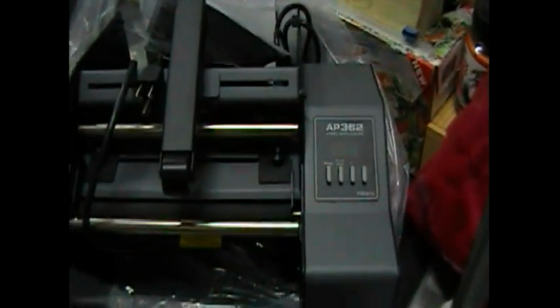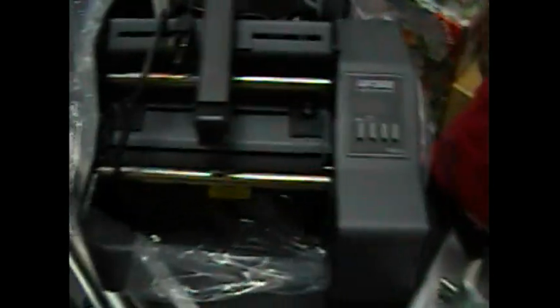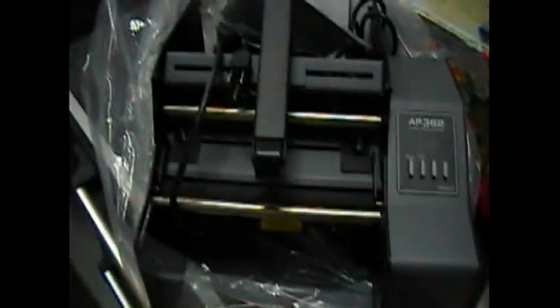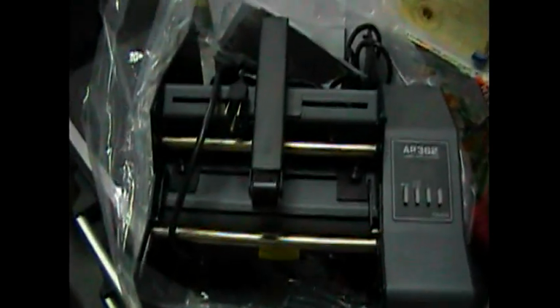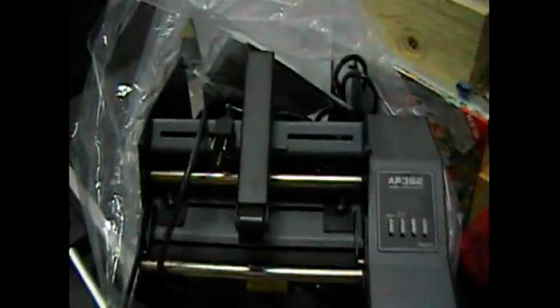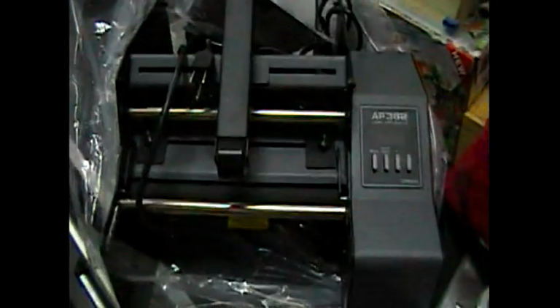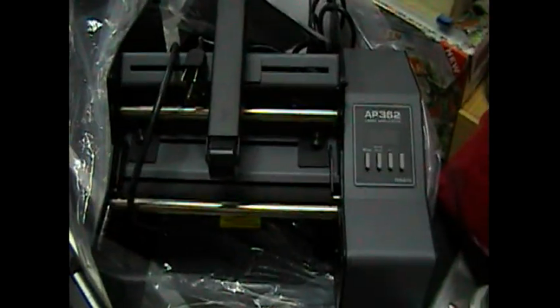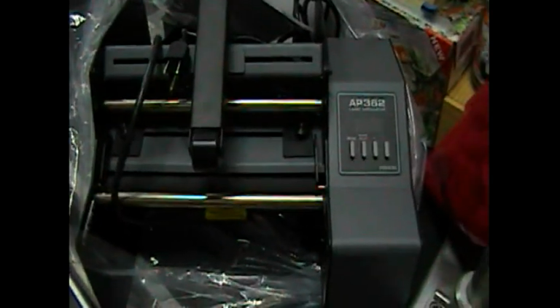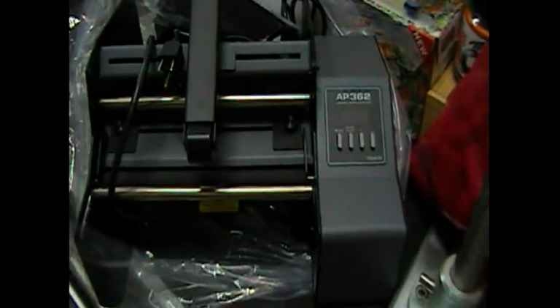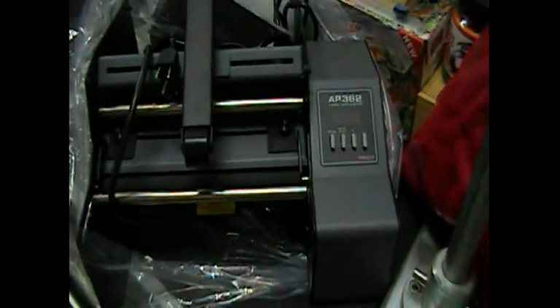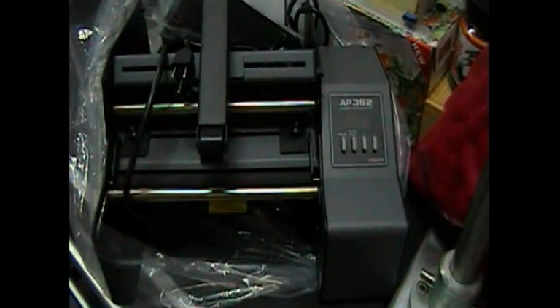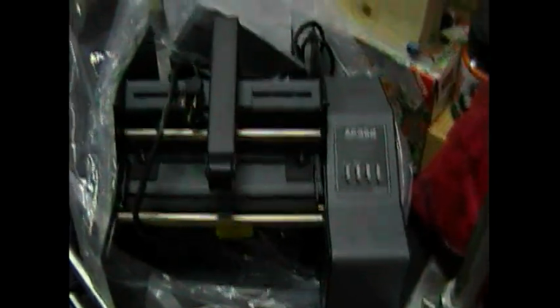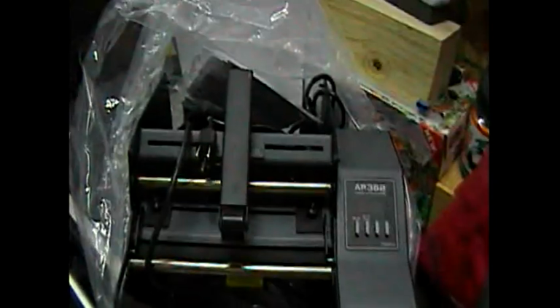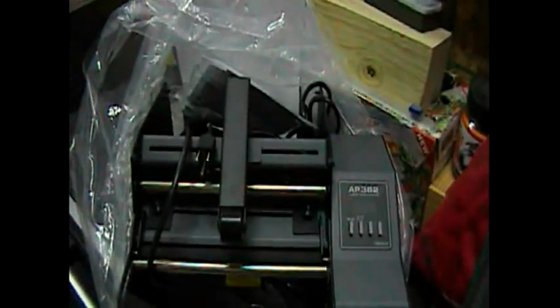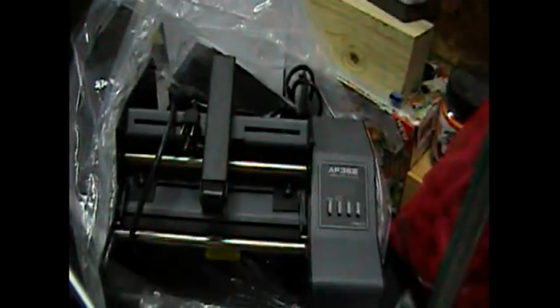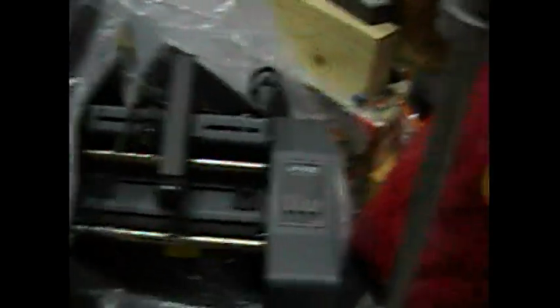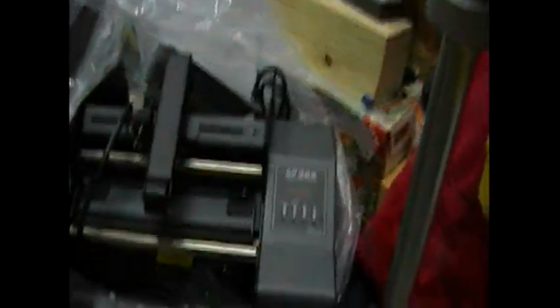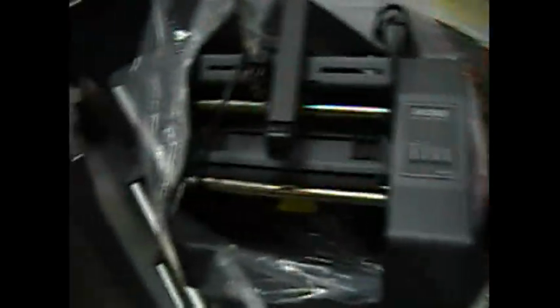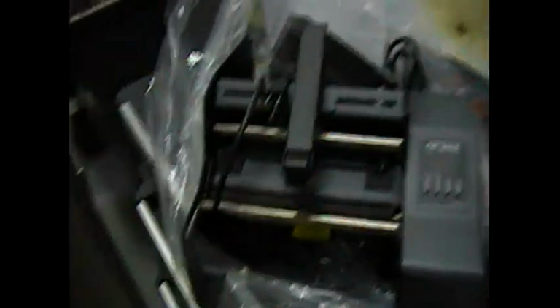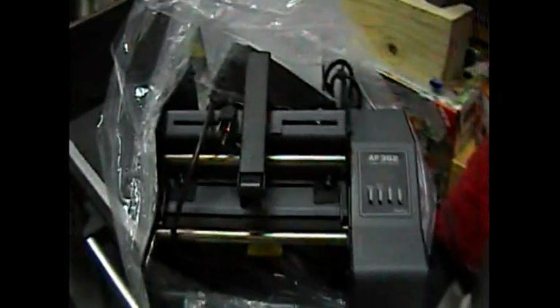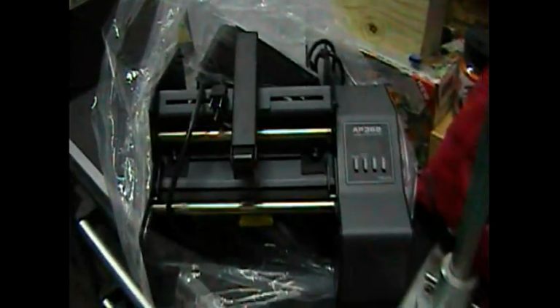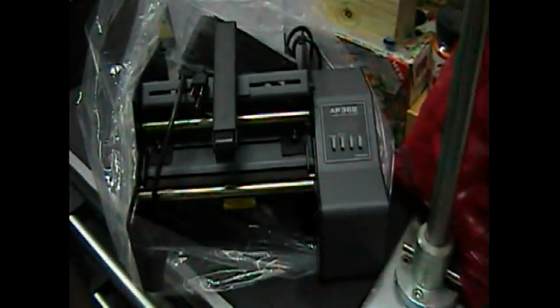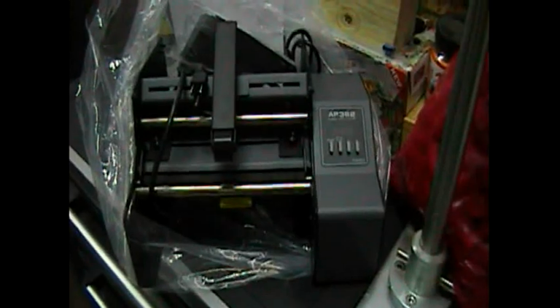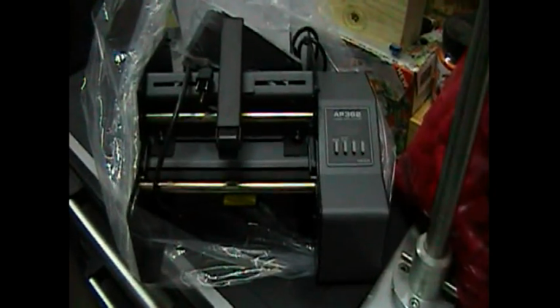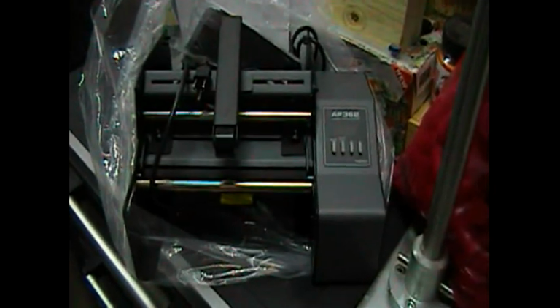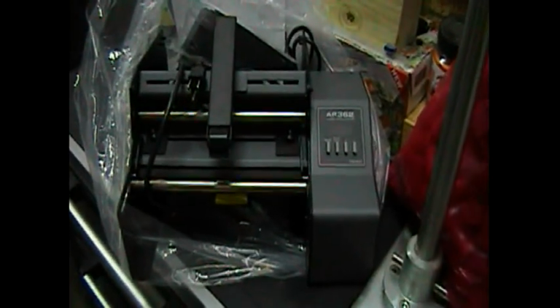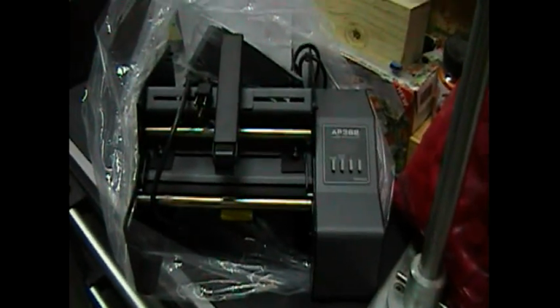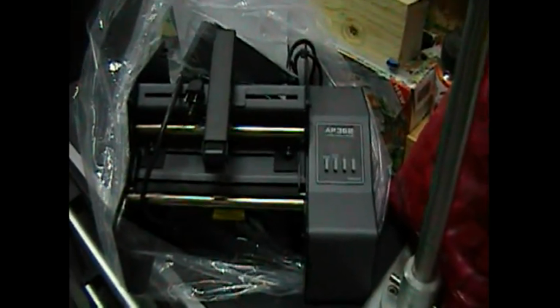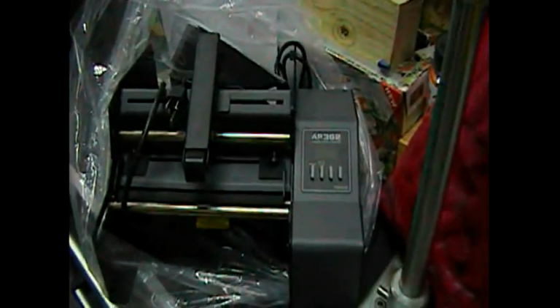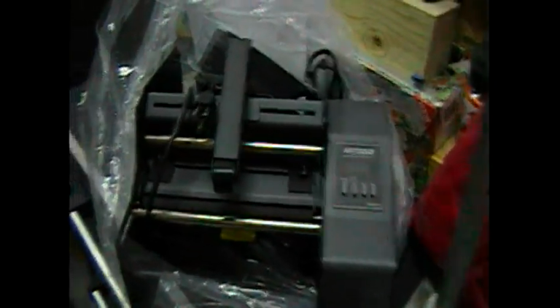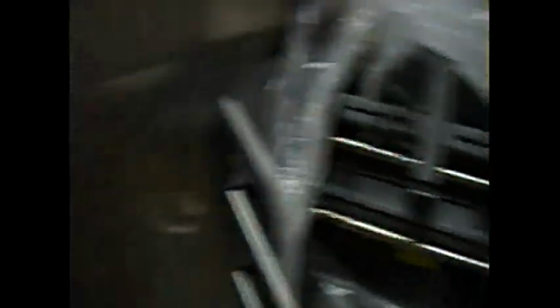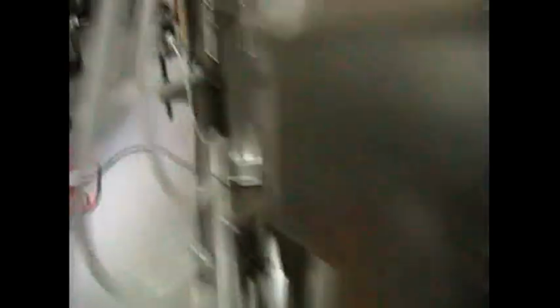It's the AP362 by Primera. Some people tell me it's pretty good, and others tell me that I will not be able to keep up with all the rest of my bottling equipment — in which case somebody's going to be getting a pretty good deal on this one. But let's see if it can do it.